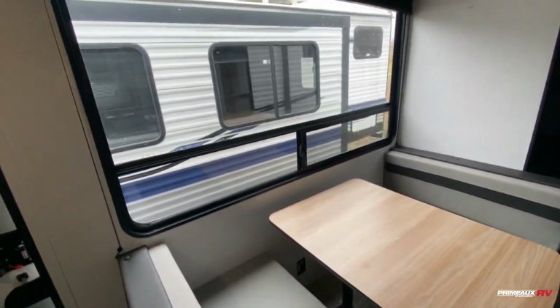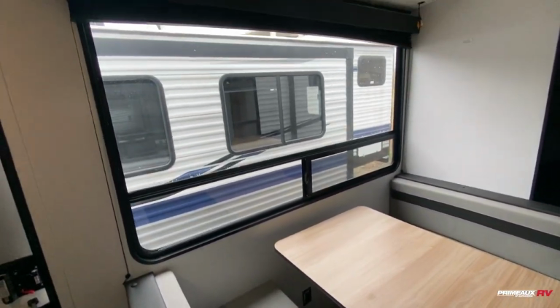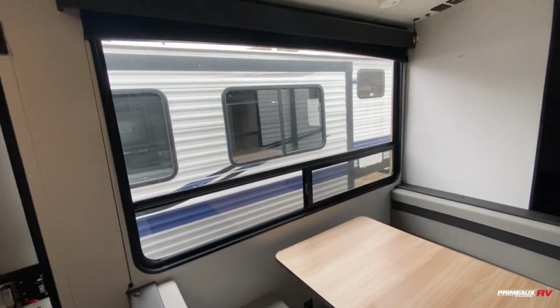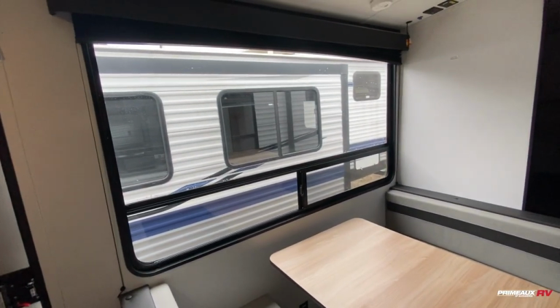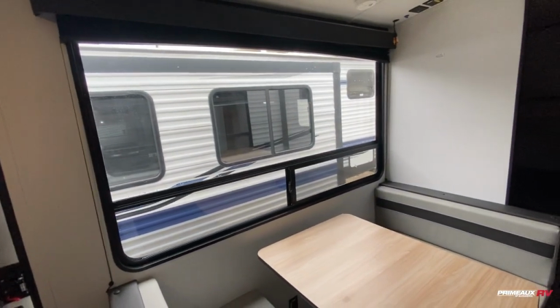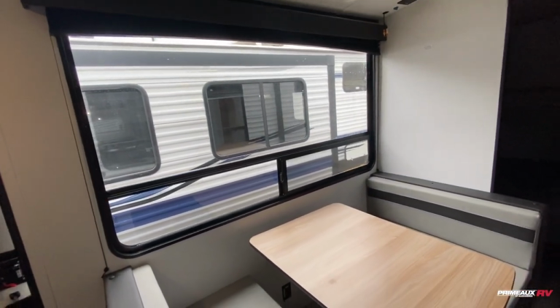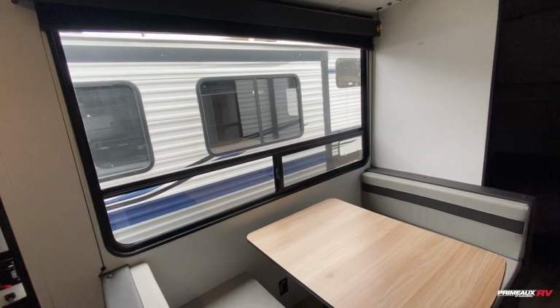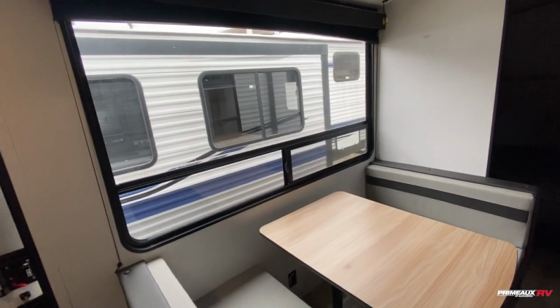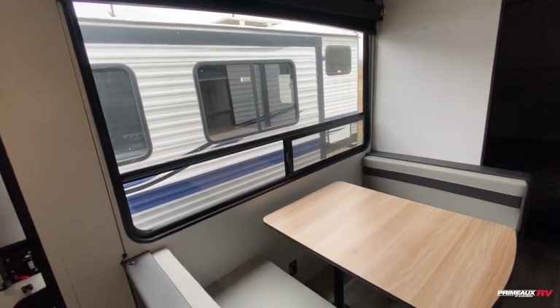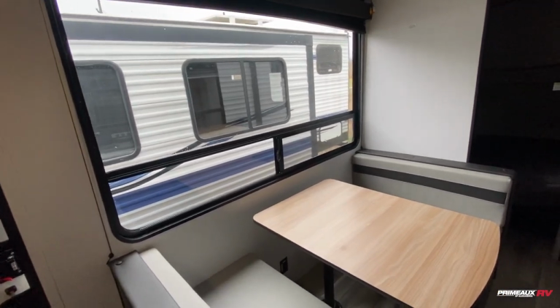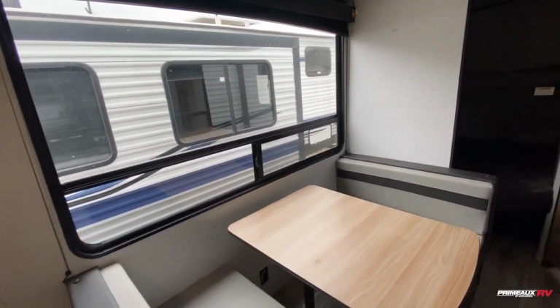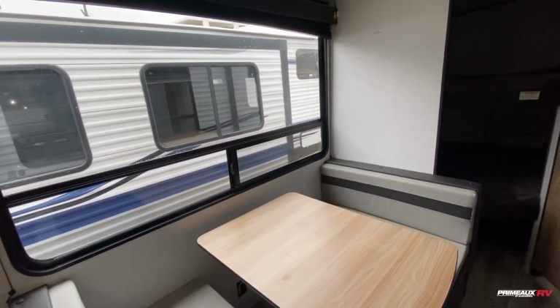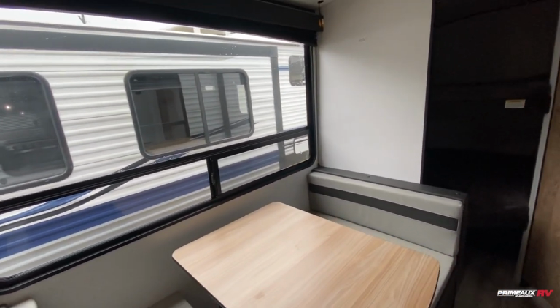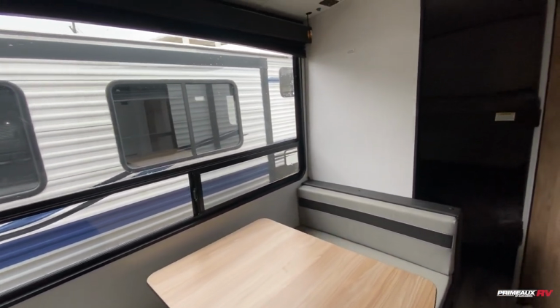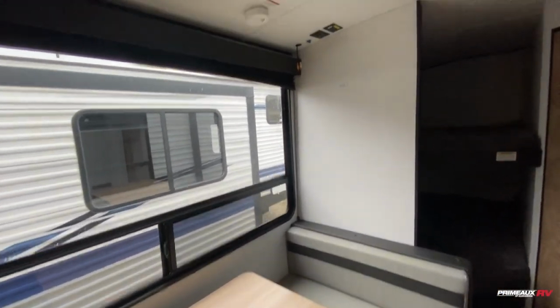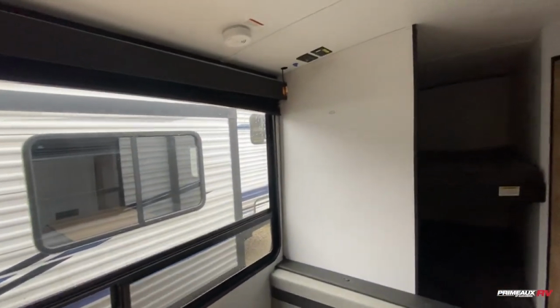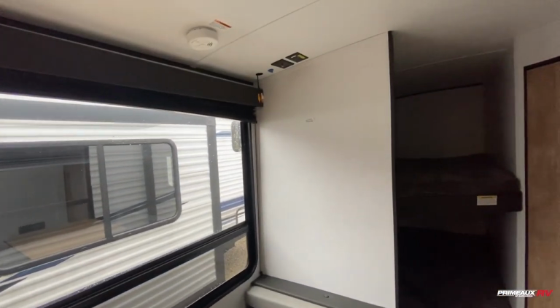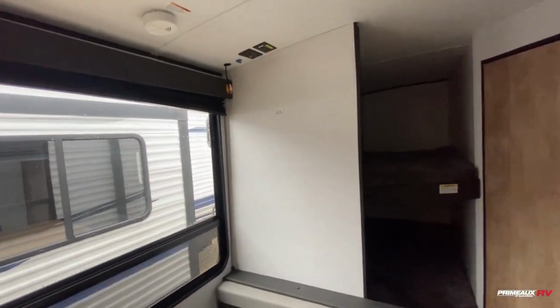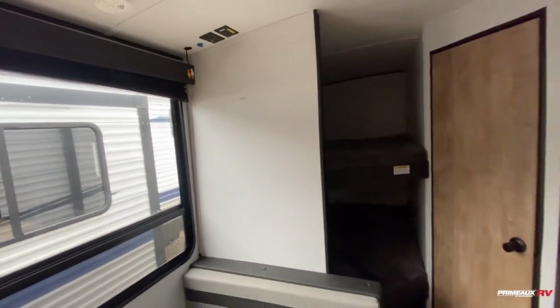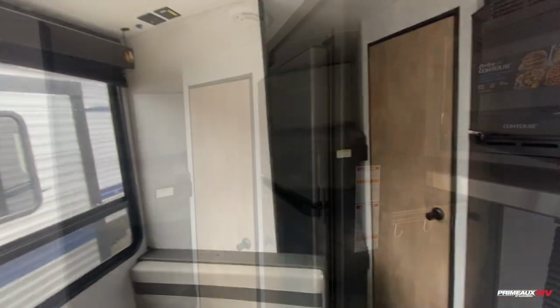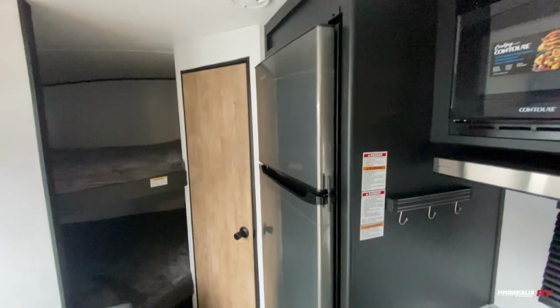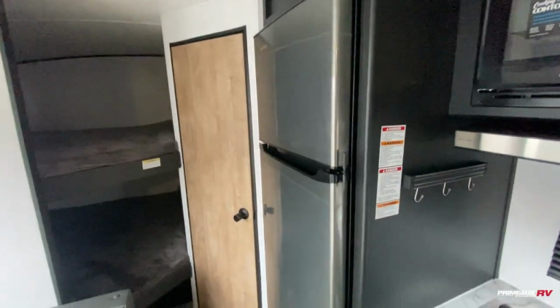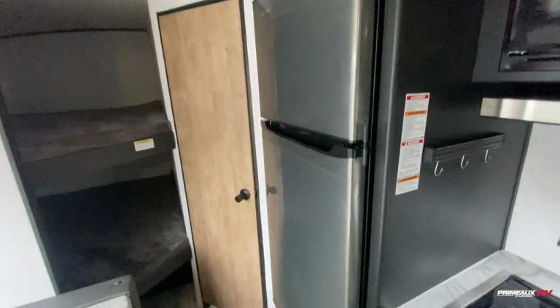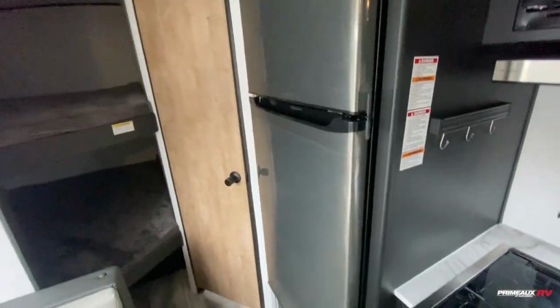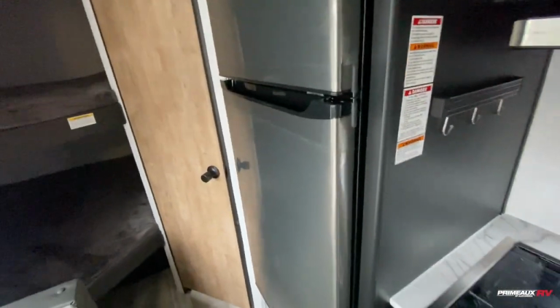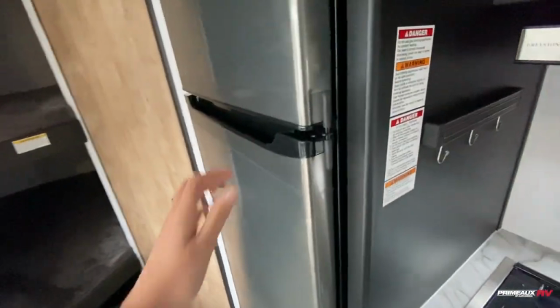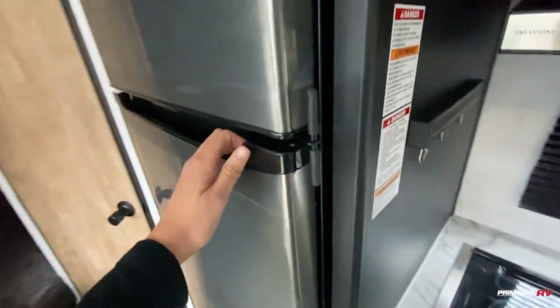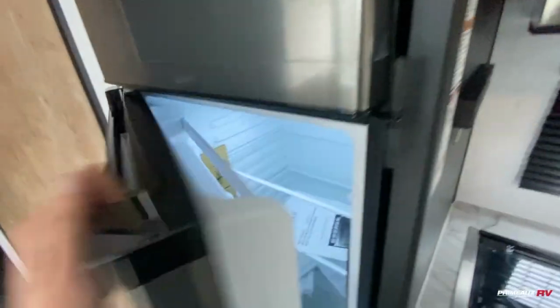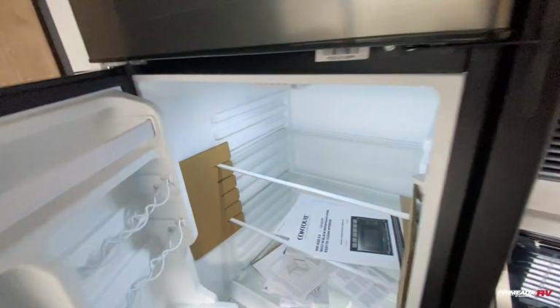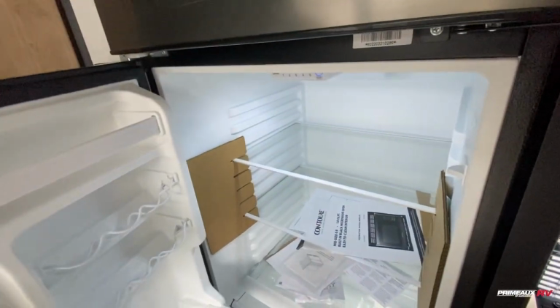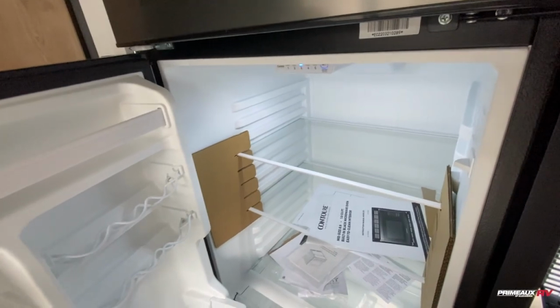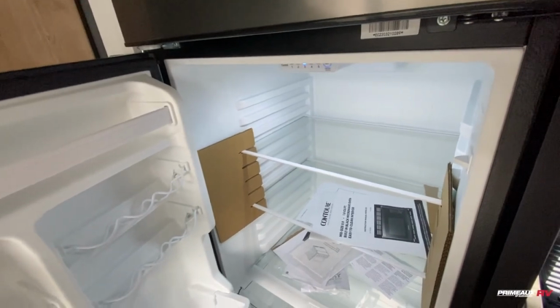There's a huge window right next to here, which is really nice because it's going to bring in a ton of natural lighting and help open up your space a bit more. There's a place to mount a TV right up top there. Then we have your fridge over here — this is going to run on 12 volts so it's going to get cool faster, and you can adjust the shelves however you need.